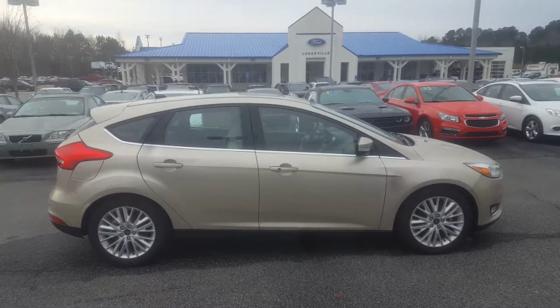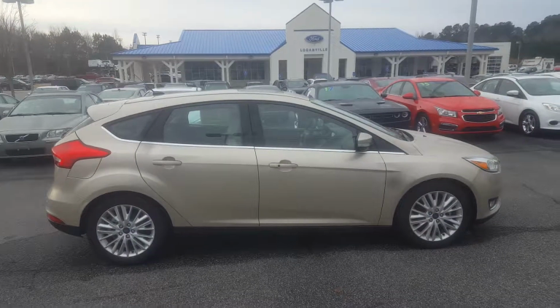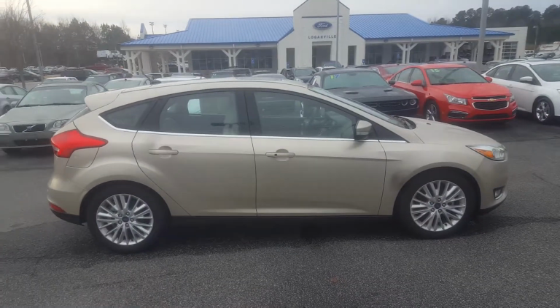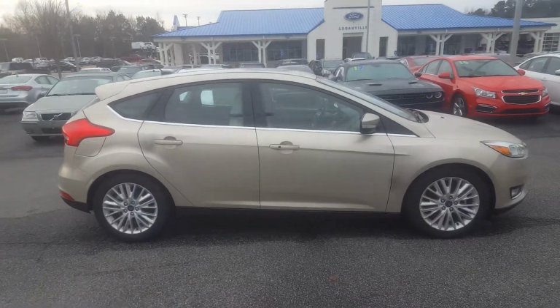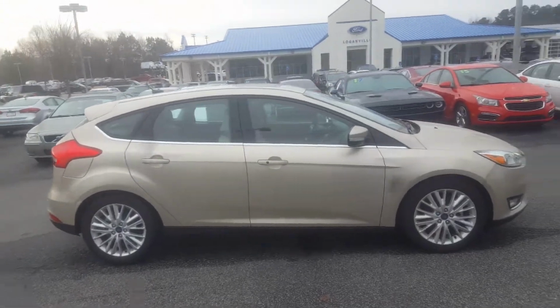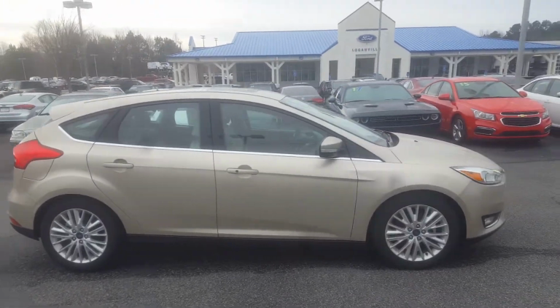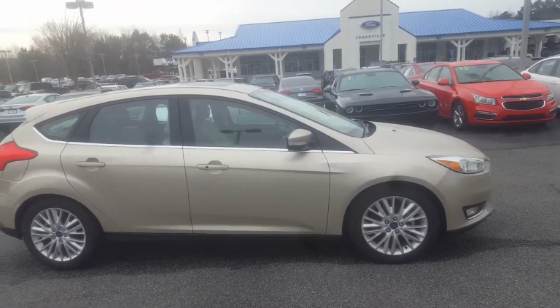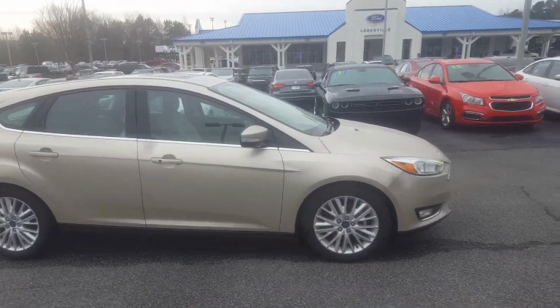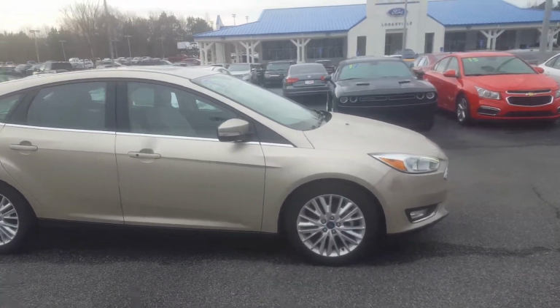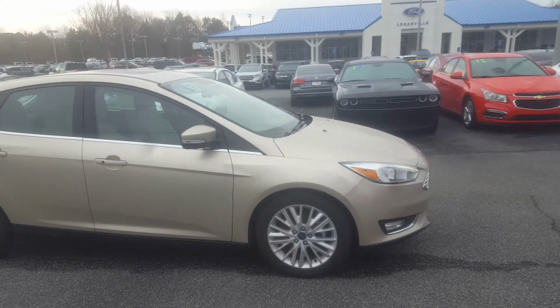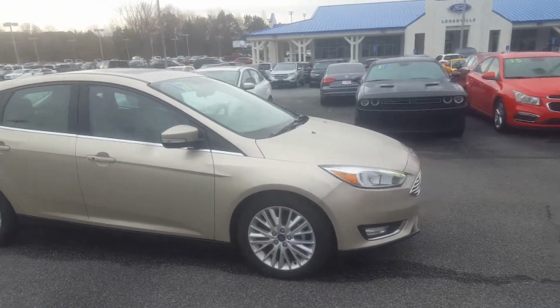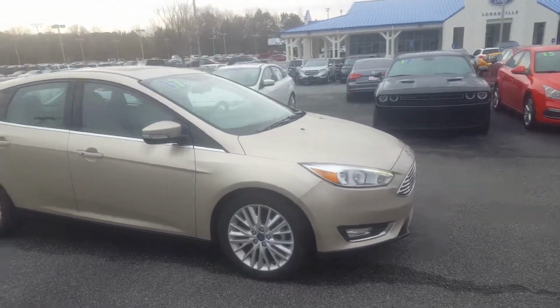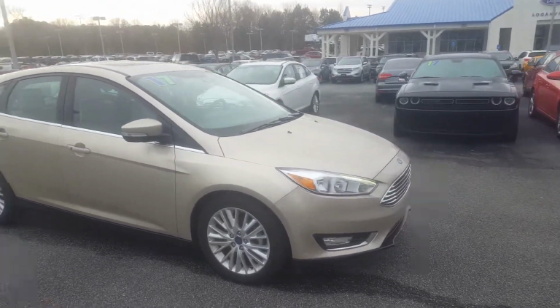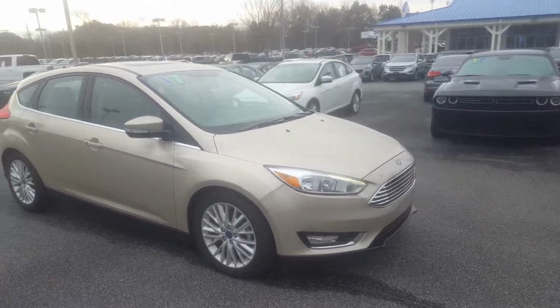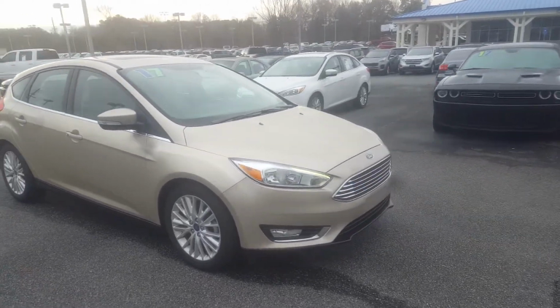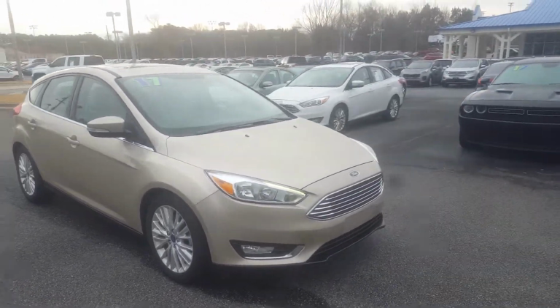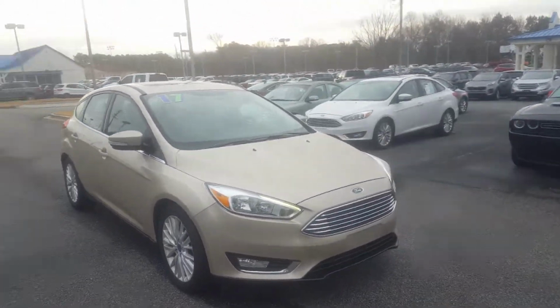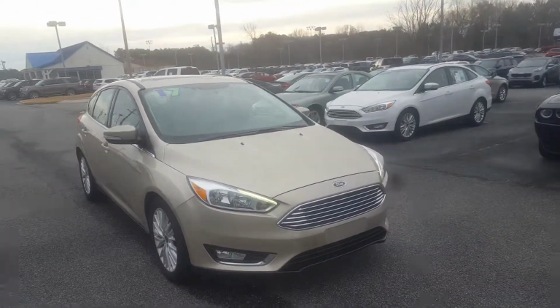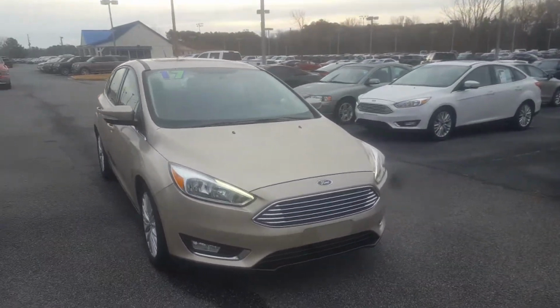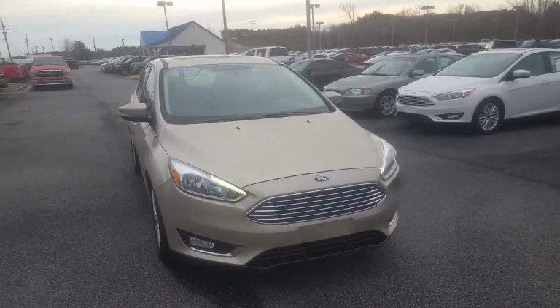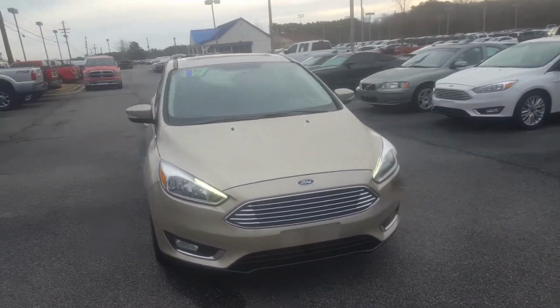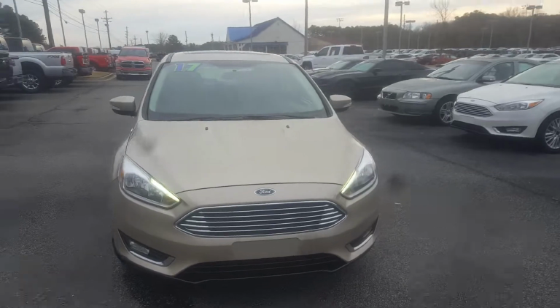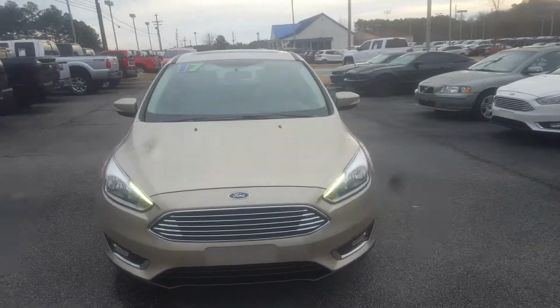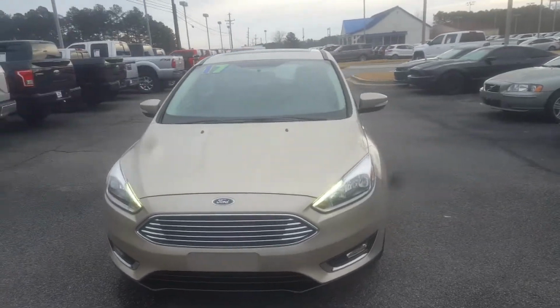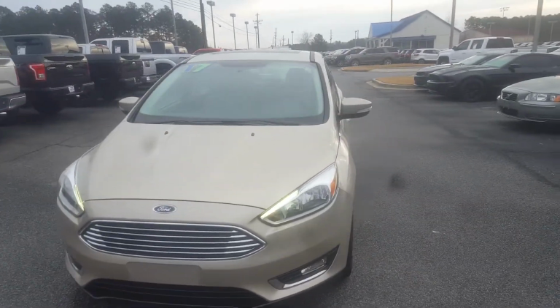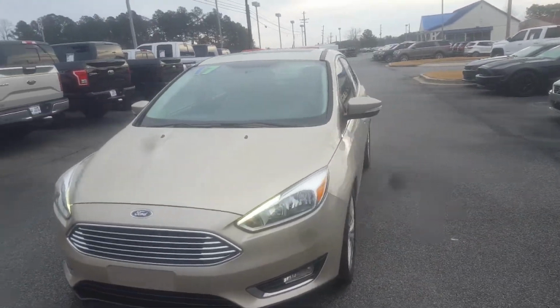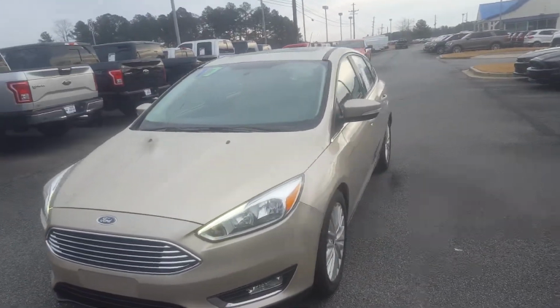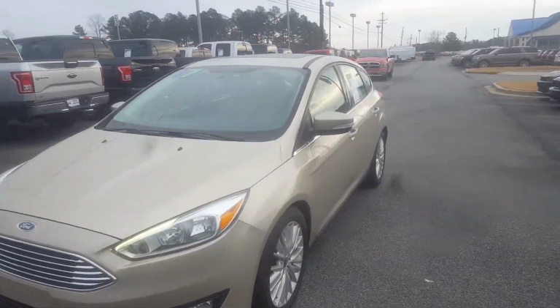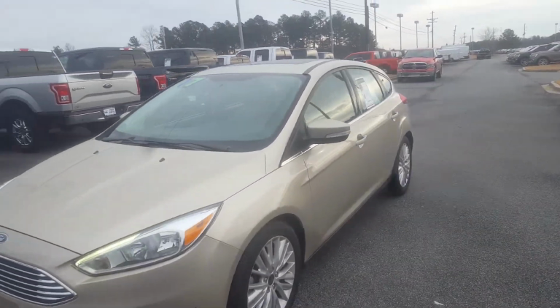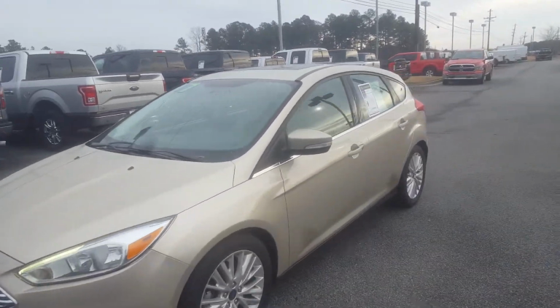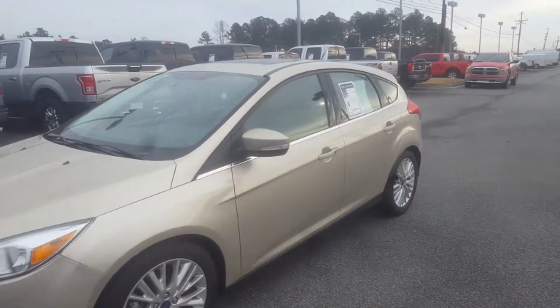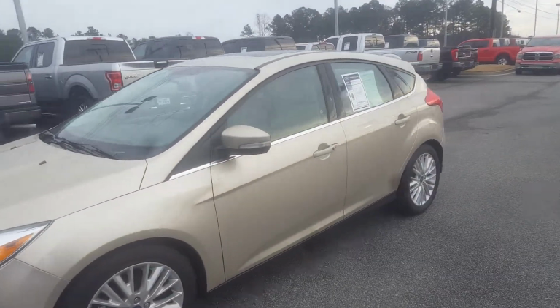Good morning, this is Skip Jackson with Loganville Ford. Just wanted to send you over a quick video of this 2017 Ford Focus Titanium. Good looking vehicle — gold with a tan interior.